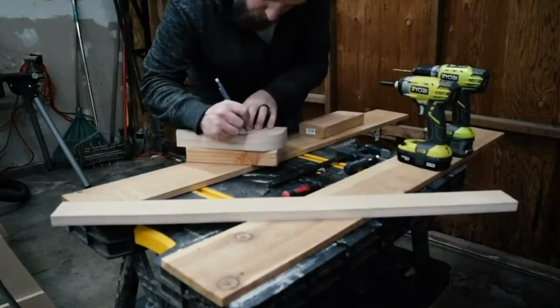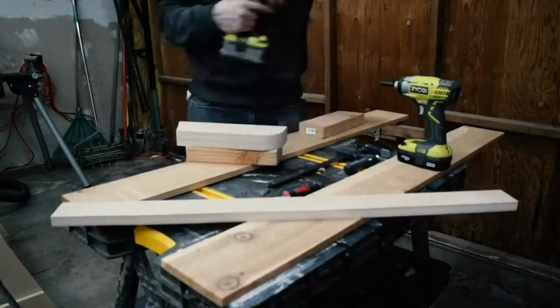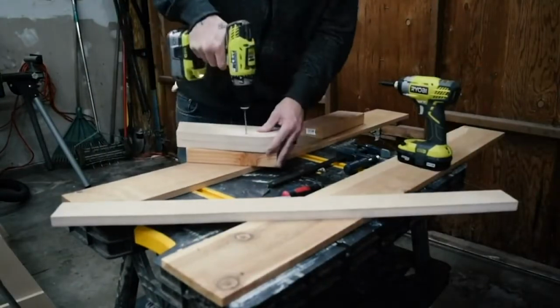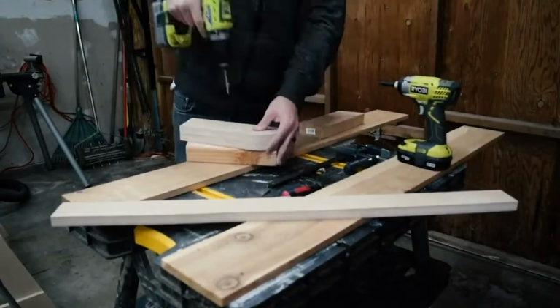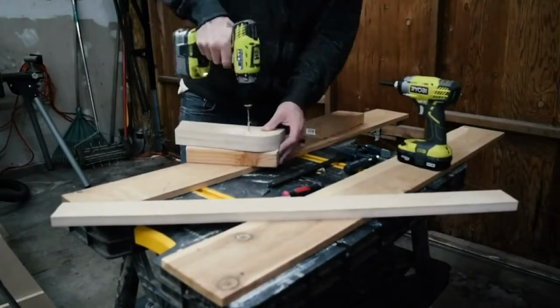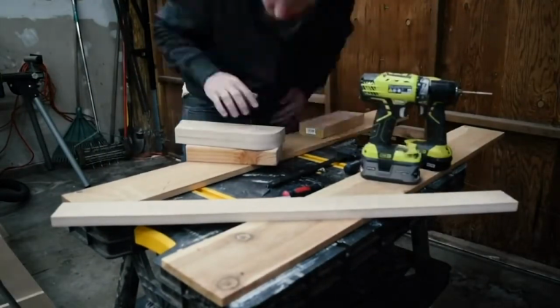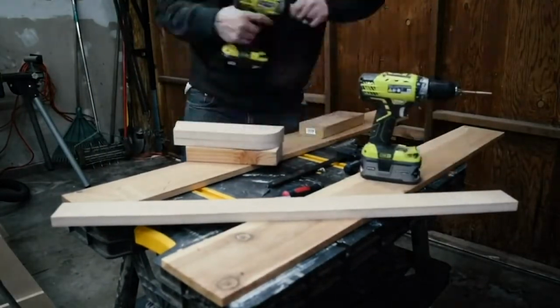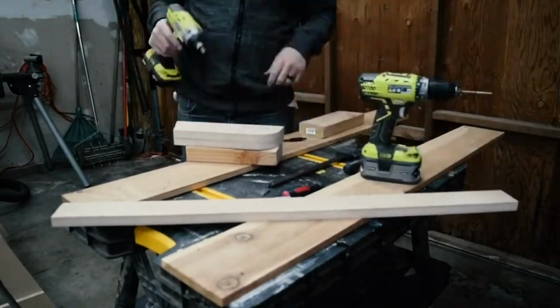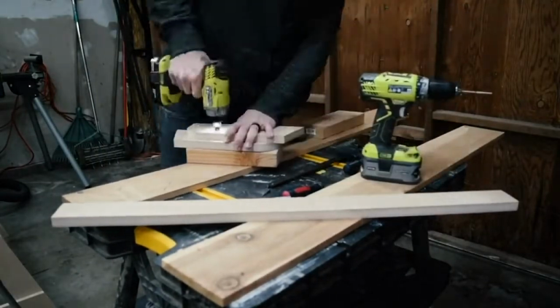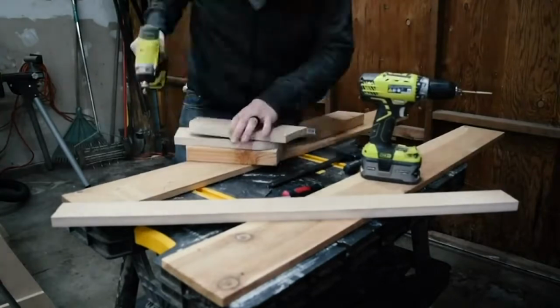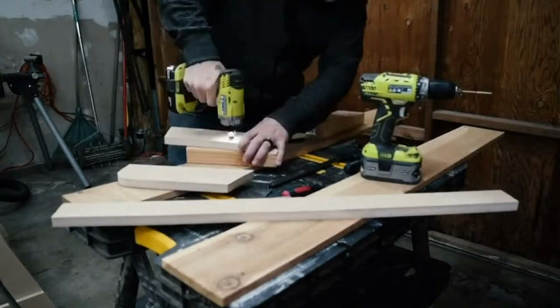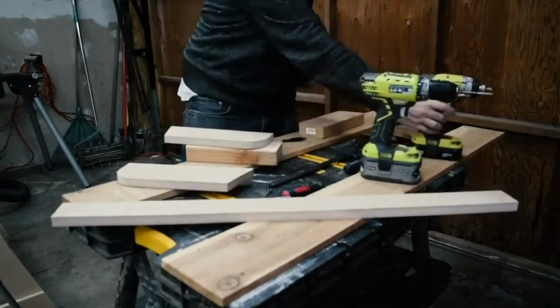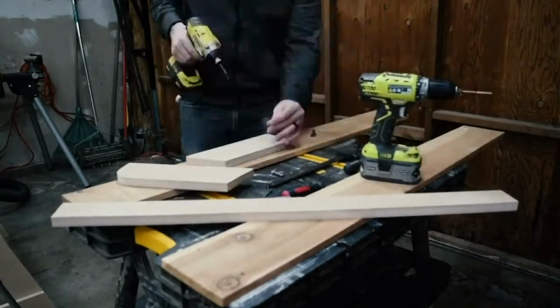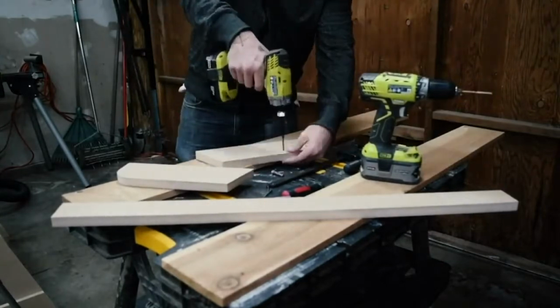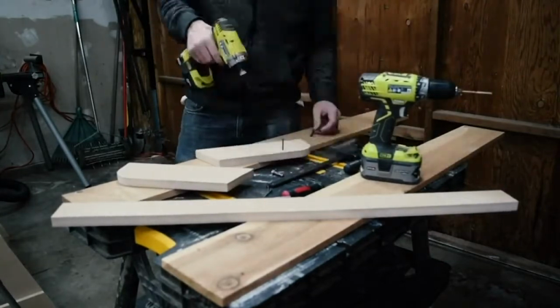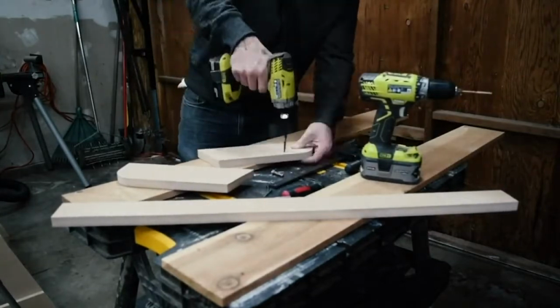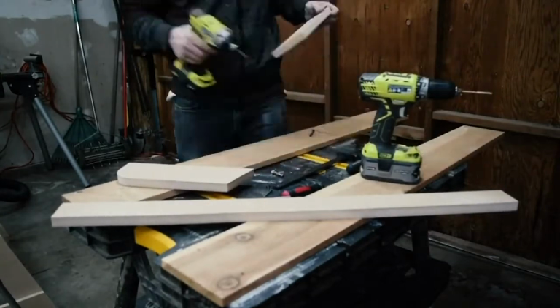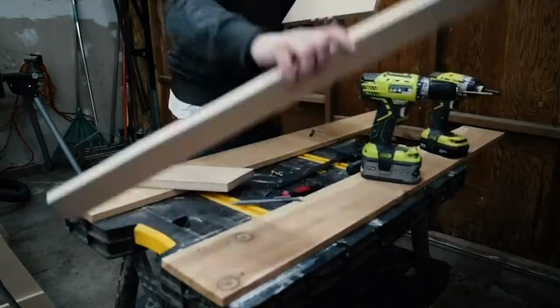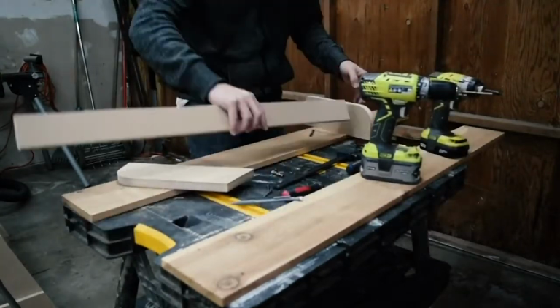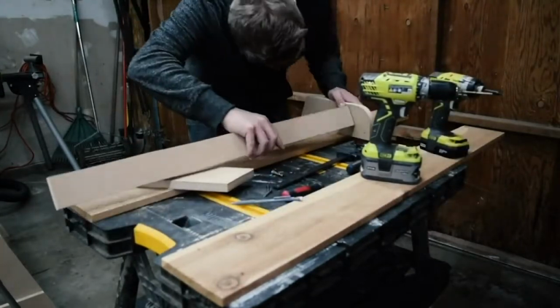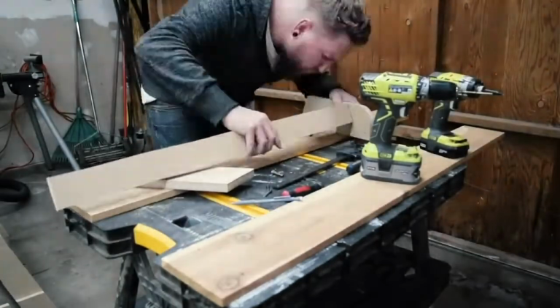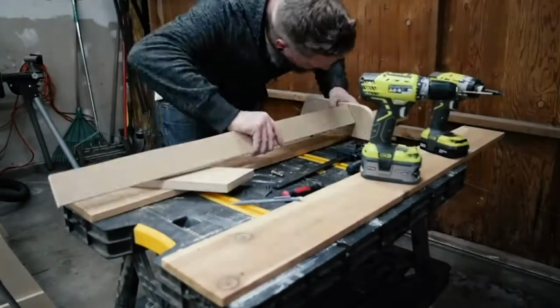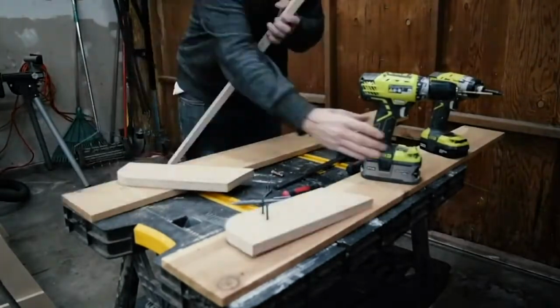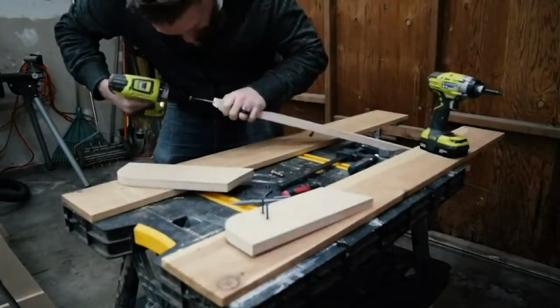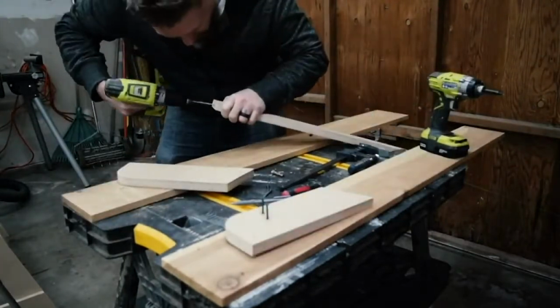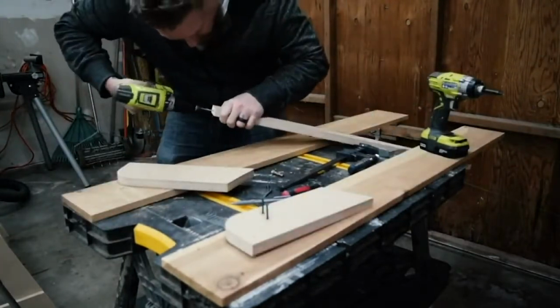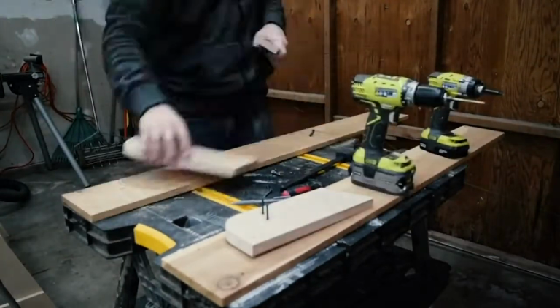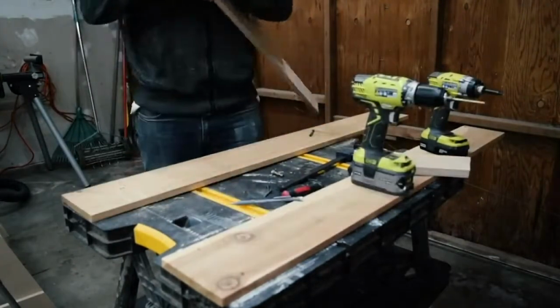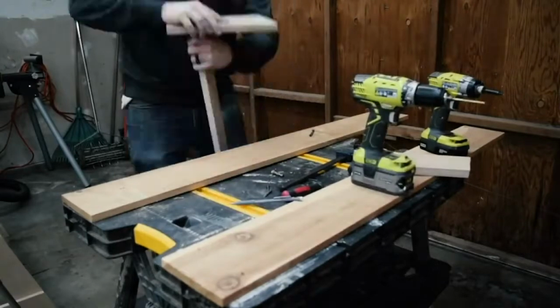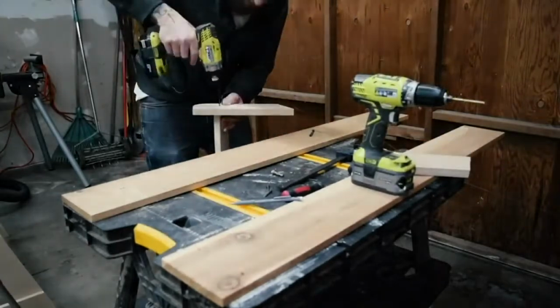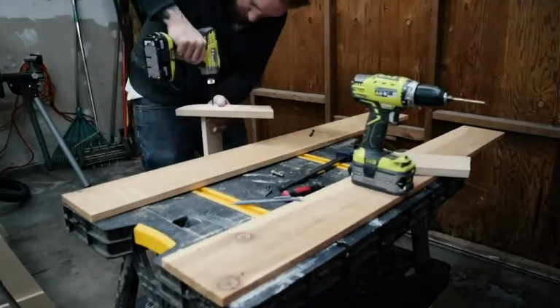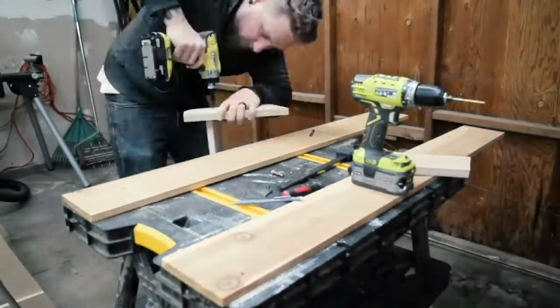I did the same thing here that I did with the uprights — line it up, mark it, disassemble, drill the holes, screw the body rest piece on and reassemble the whole thing.